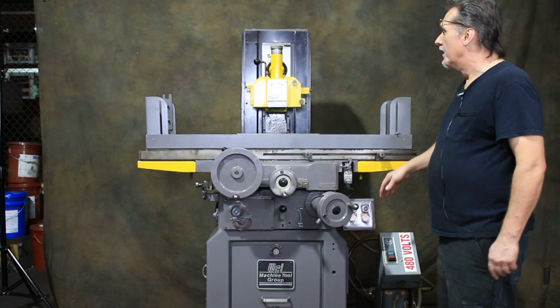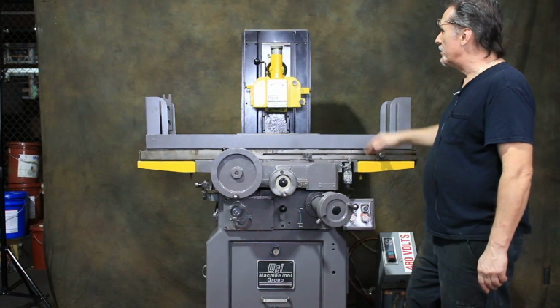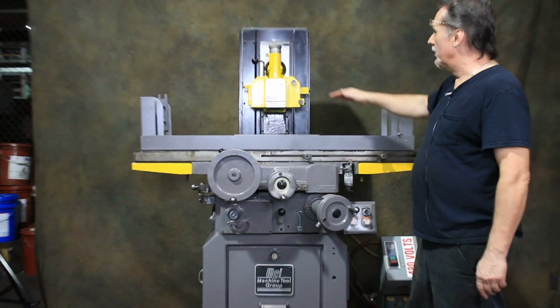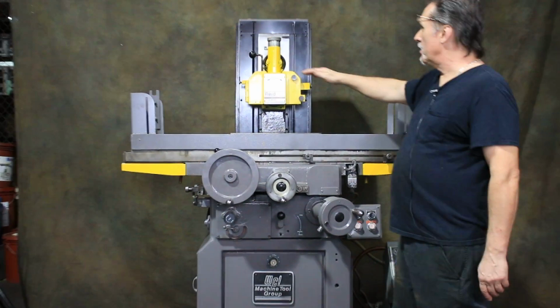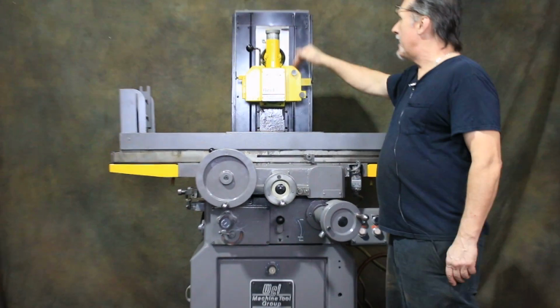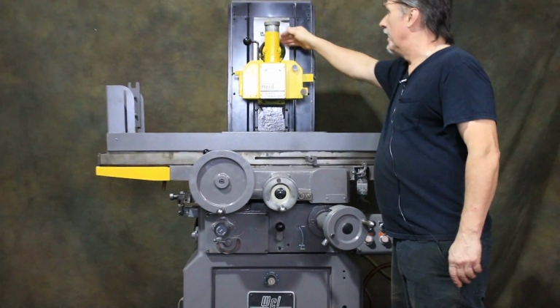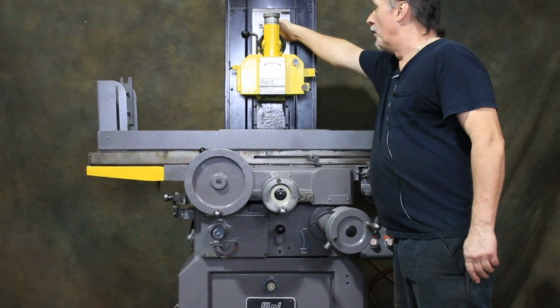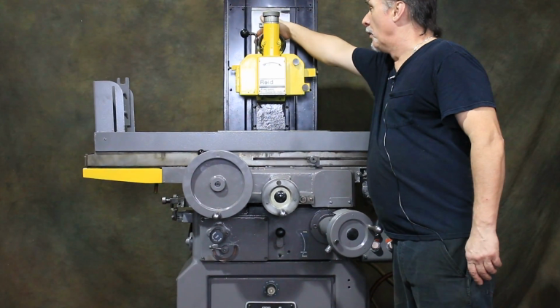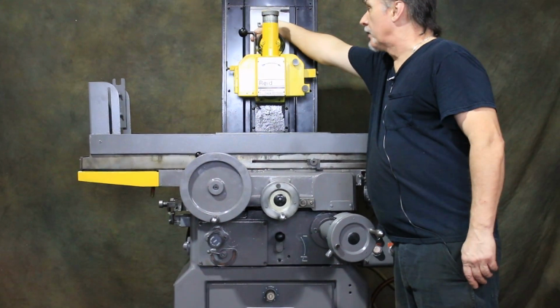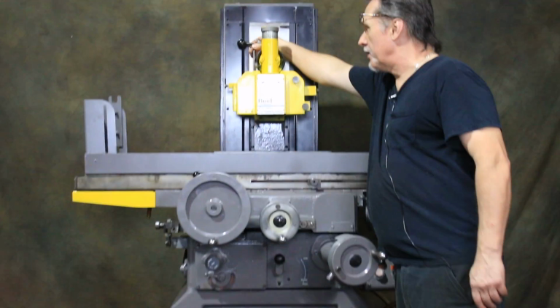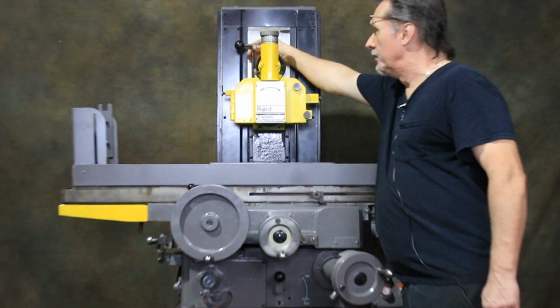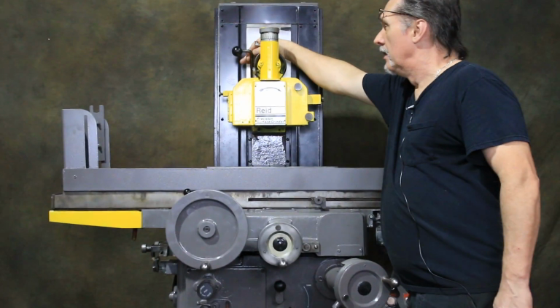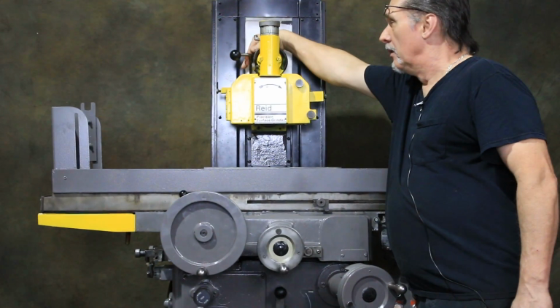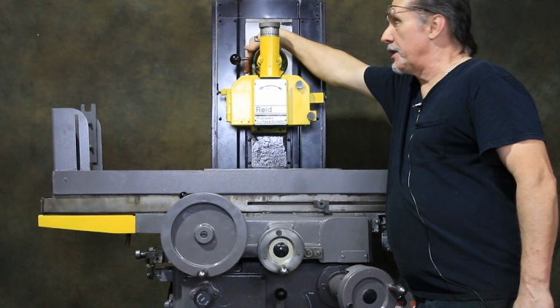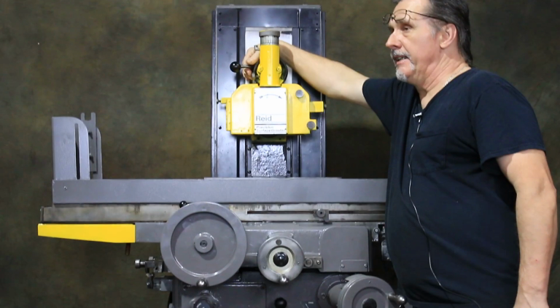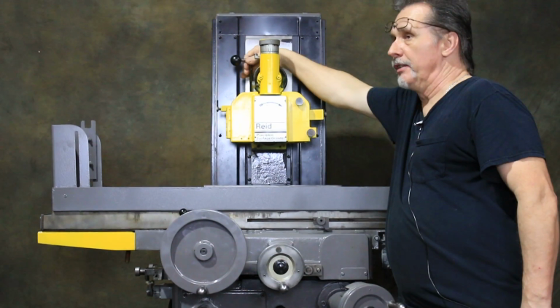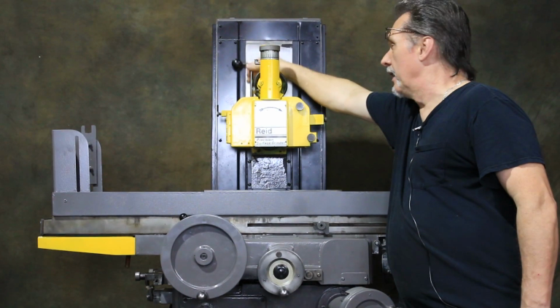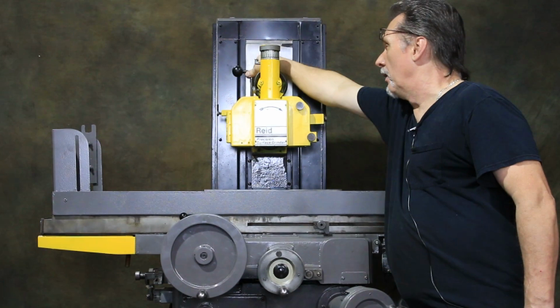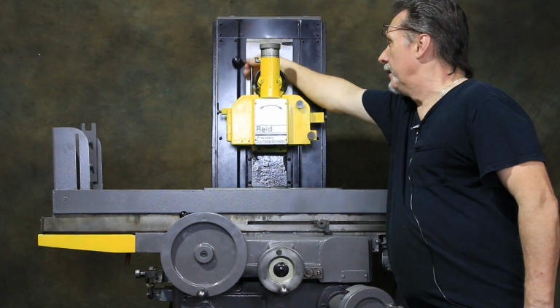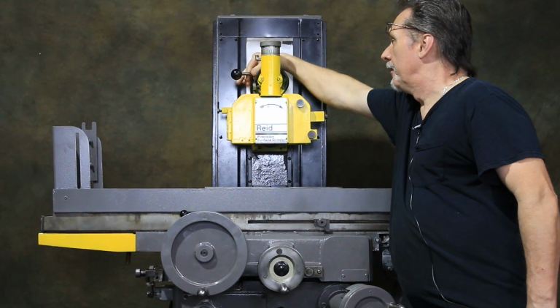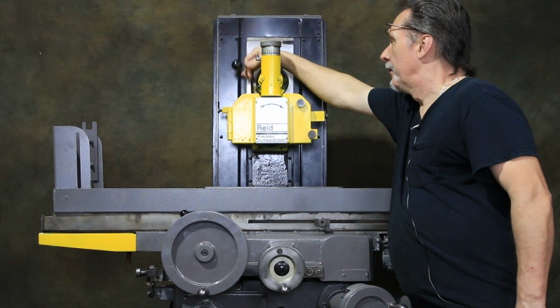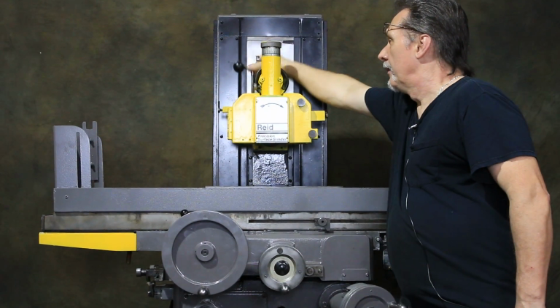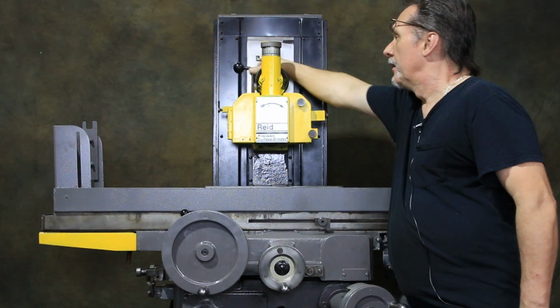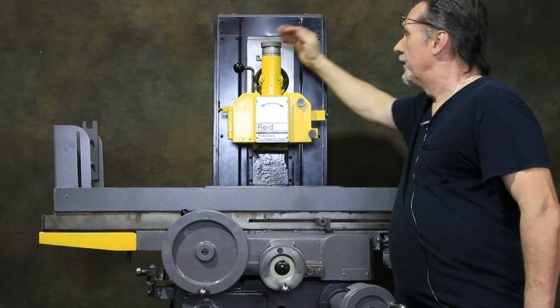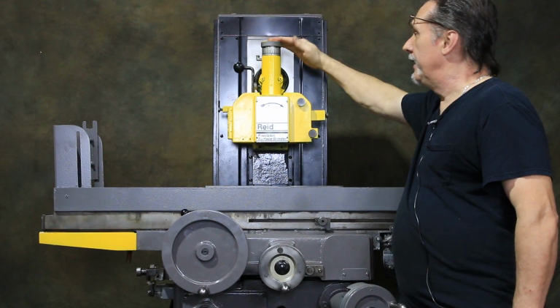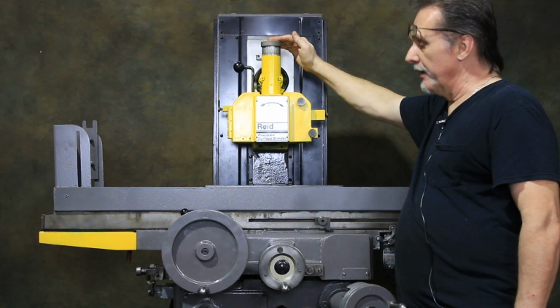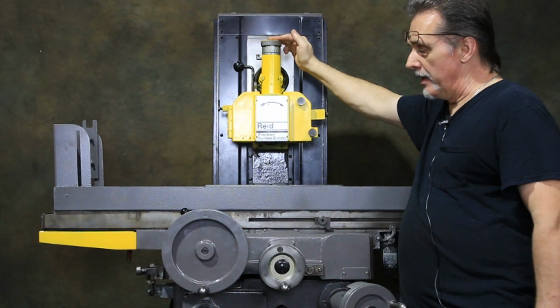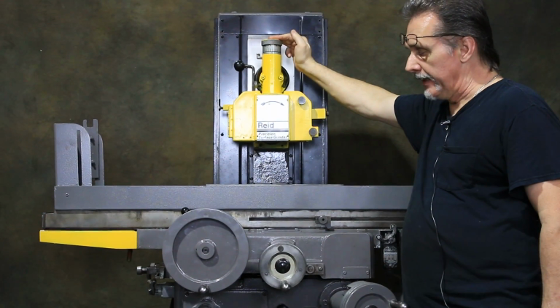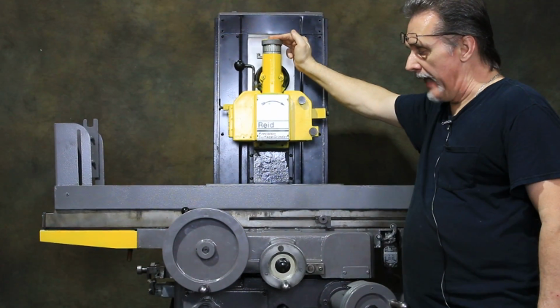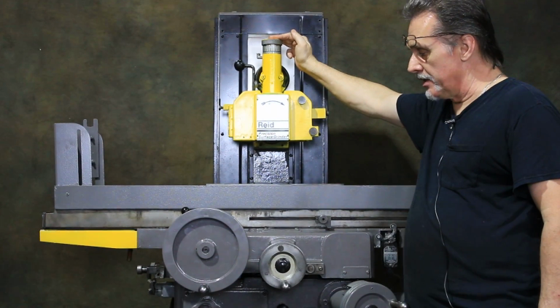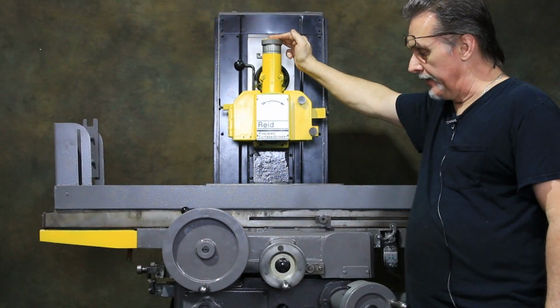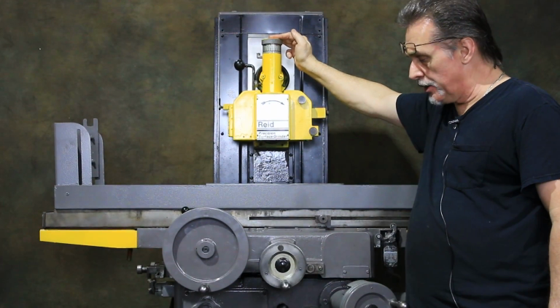This machine also has an over-the-wheel dresser, which is handy if you're doing a lot of work. You feed it down incrementally in thousandths of an inch.